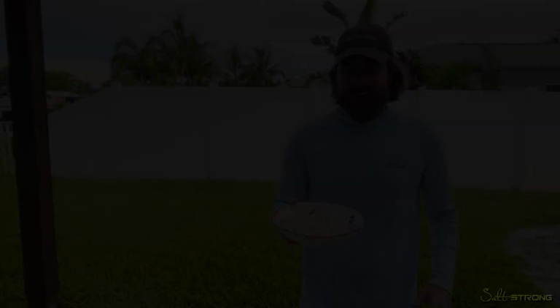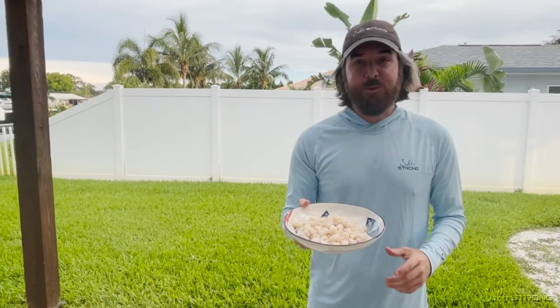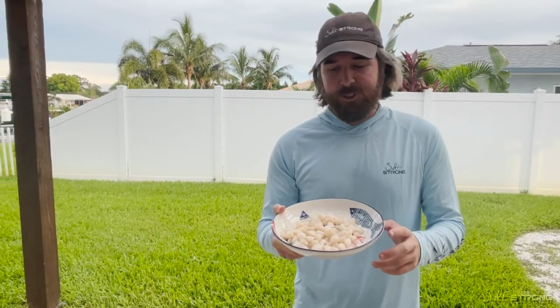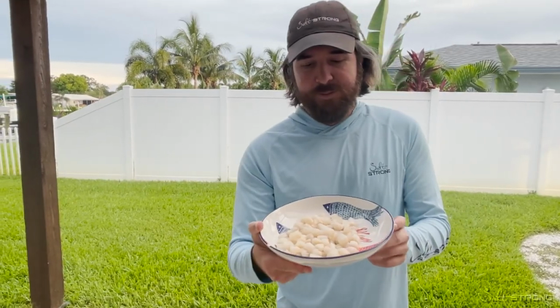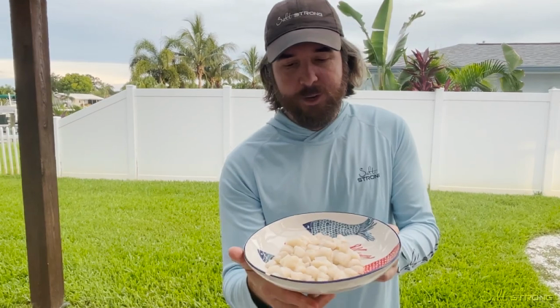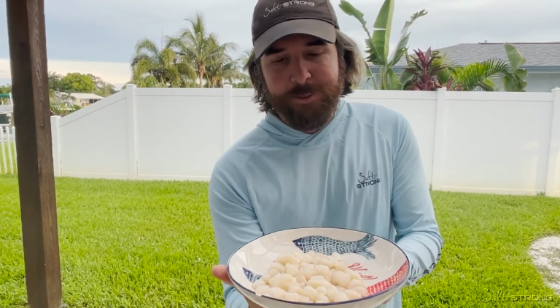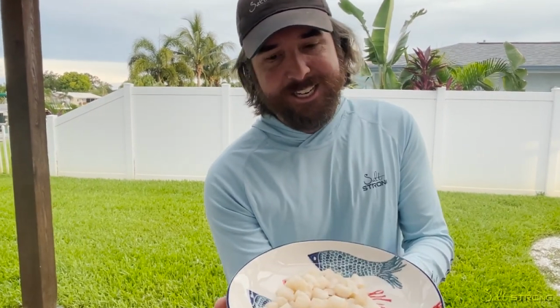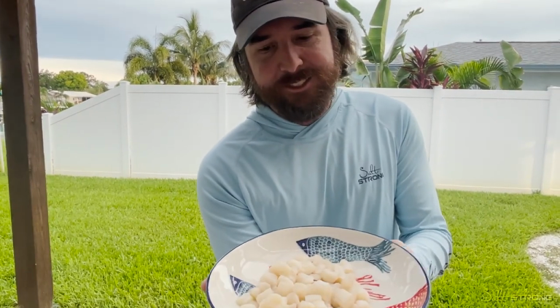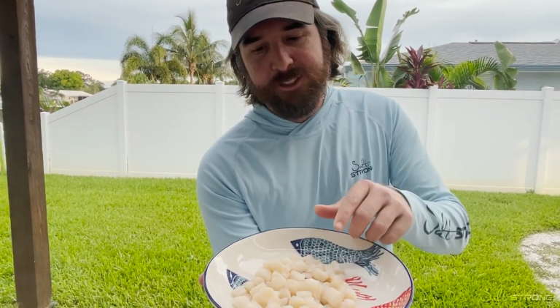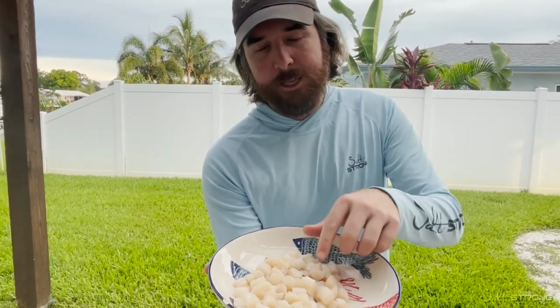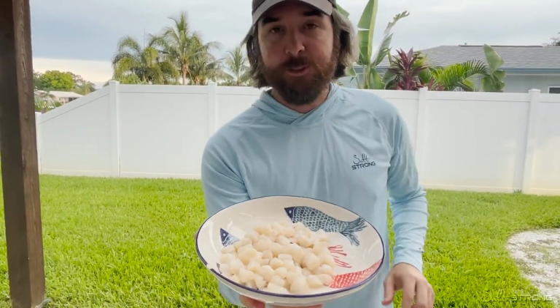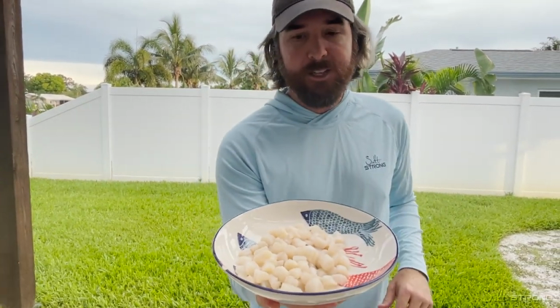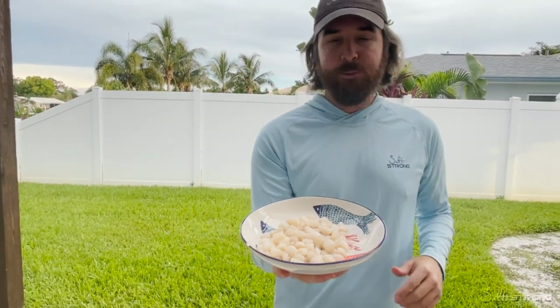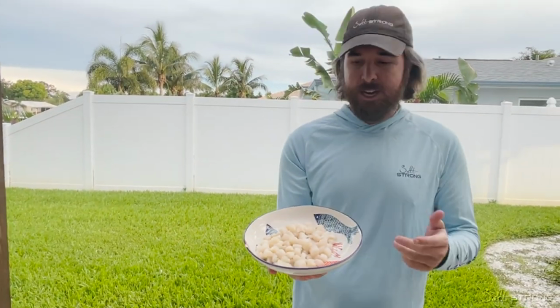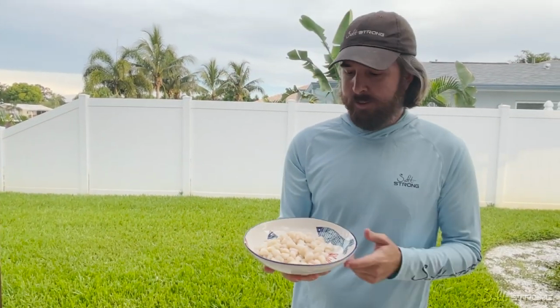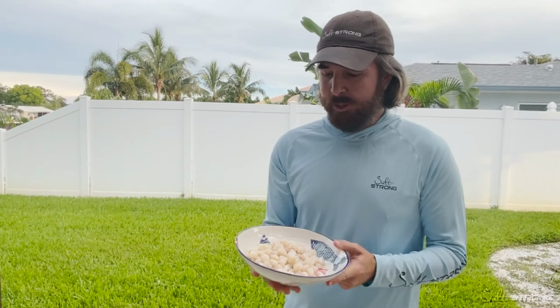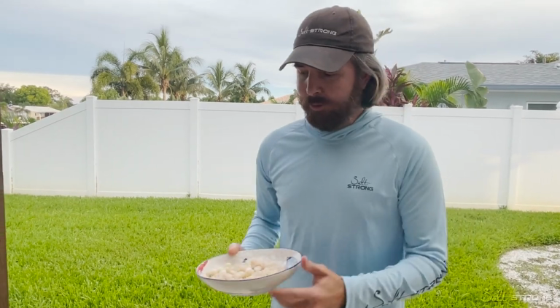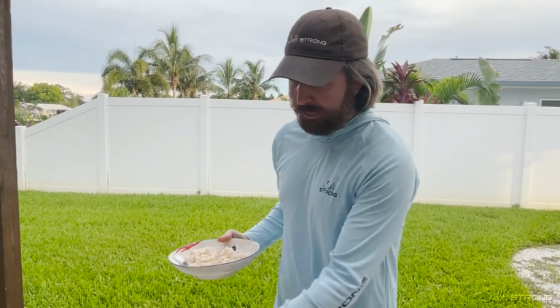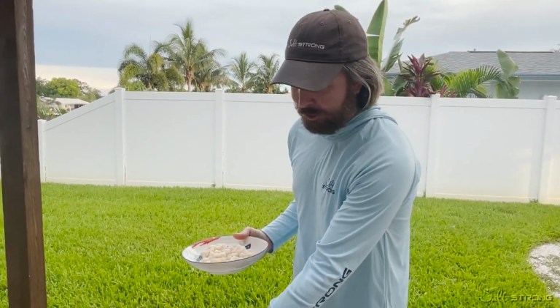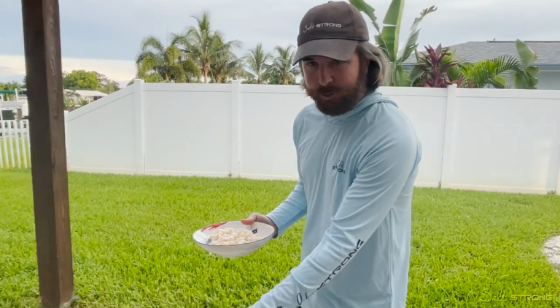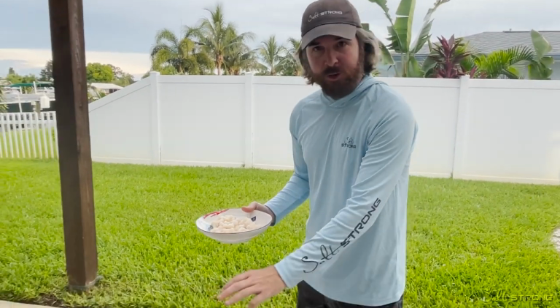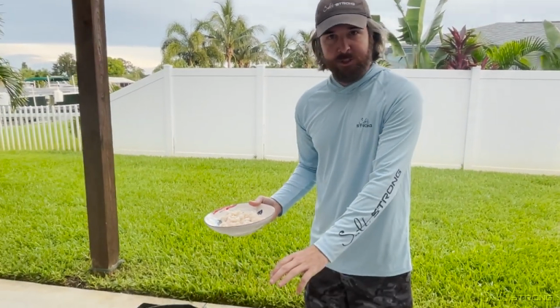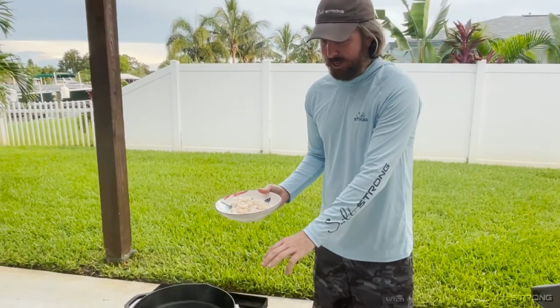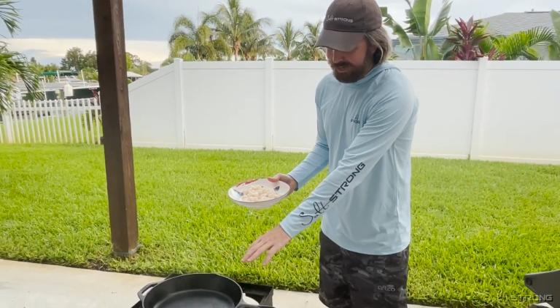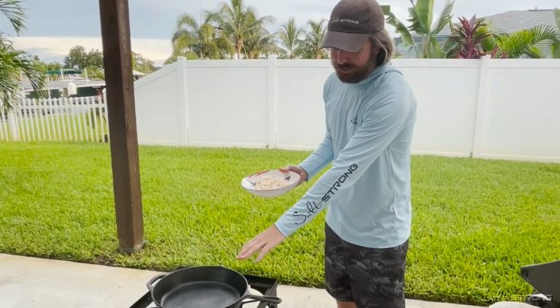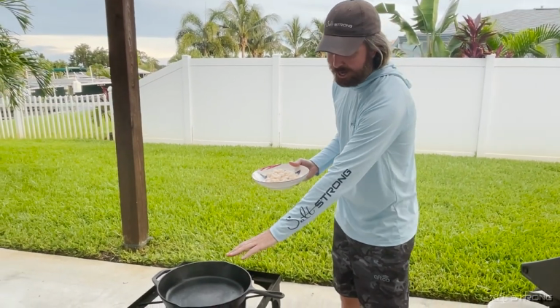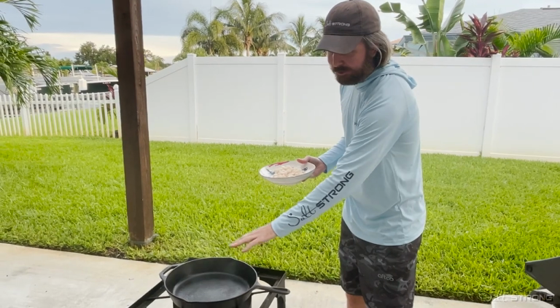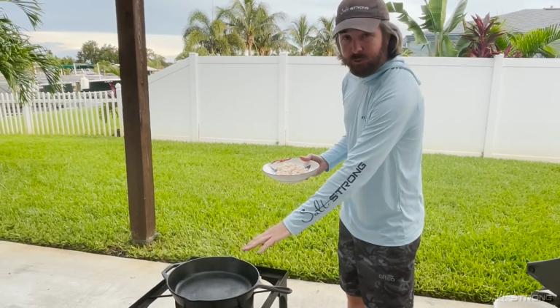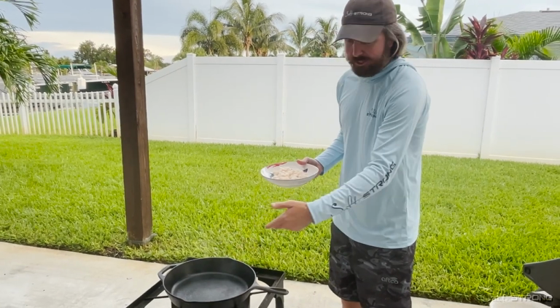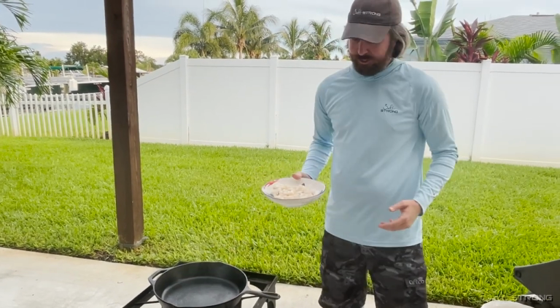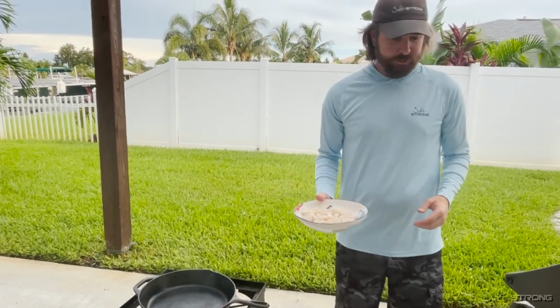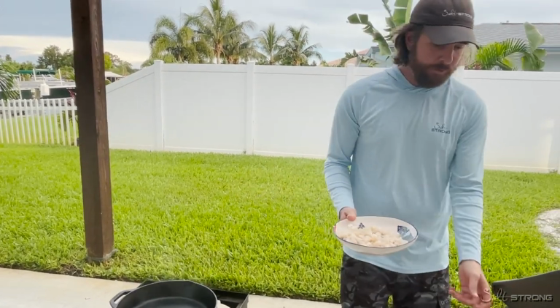Hey, this is Luke with Salt Strong. In this video, we're going to be blackening some scallops. These are some bay scallops we just got recently. We have a cast iron pan — we're going to just go ahead and do this all live. Cast iron pan already hot, we've got some olive oil in there. You can see it starting to bubble up.